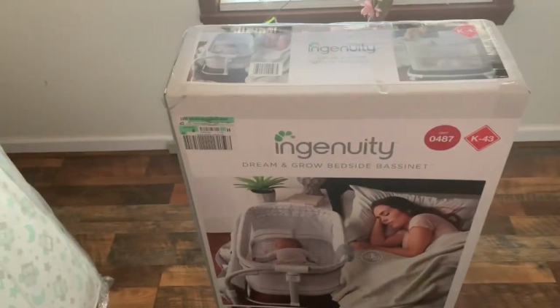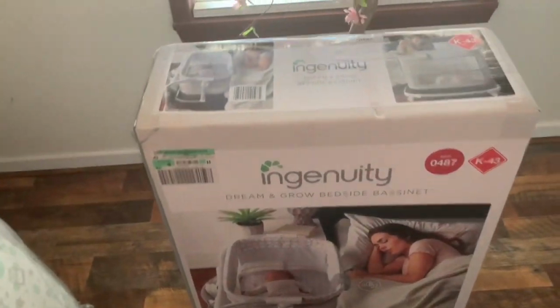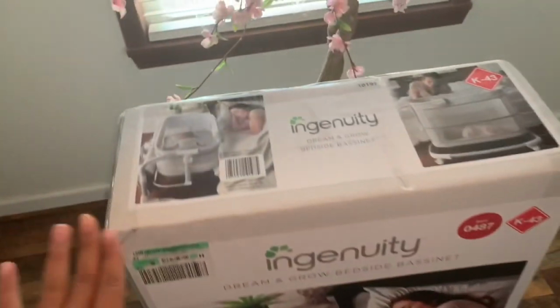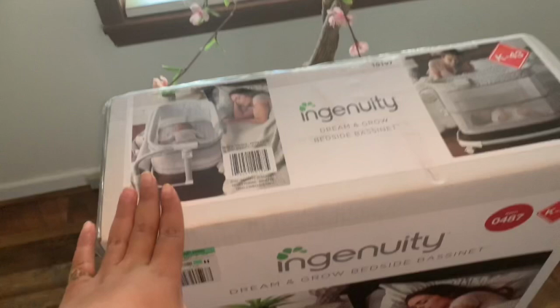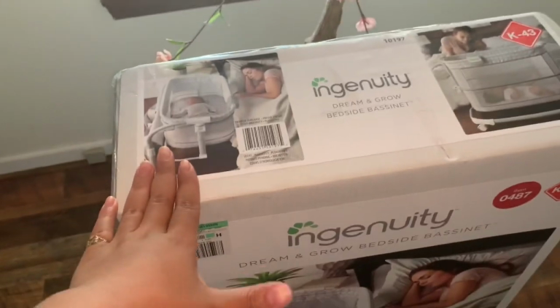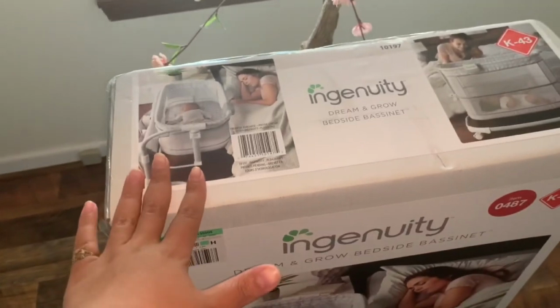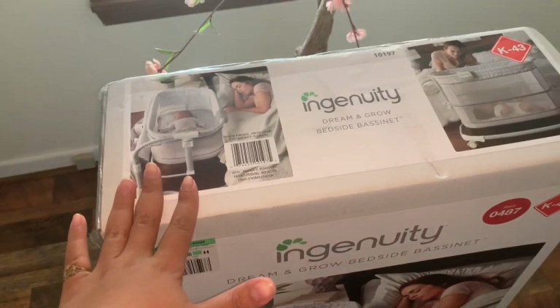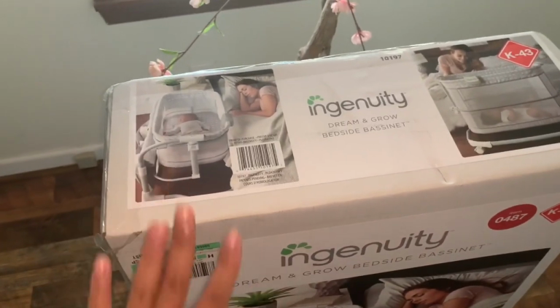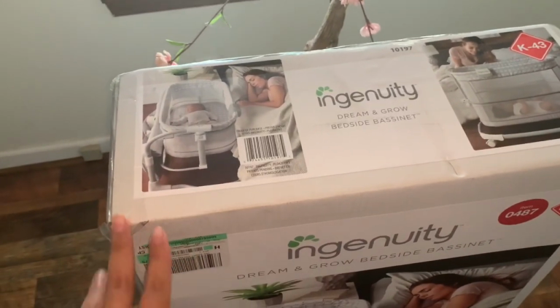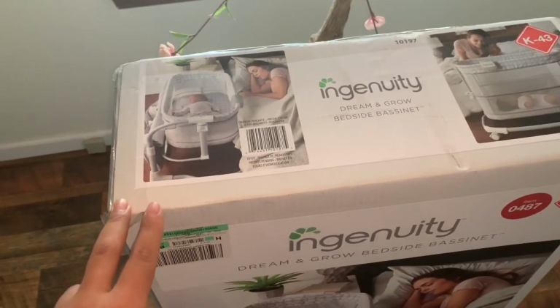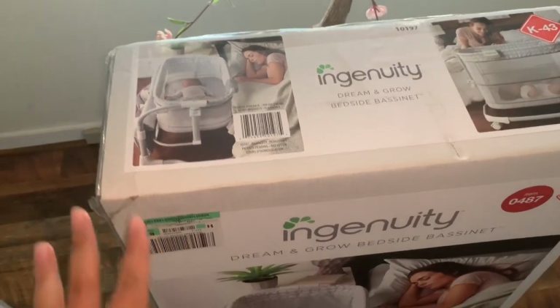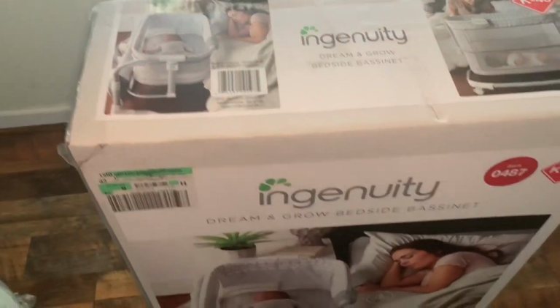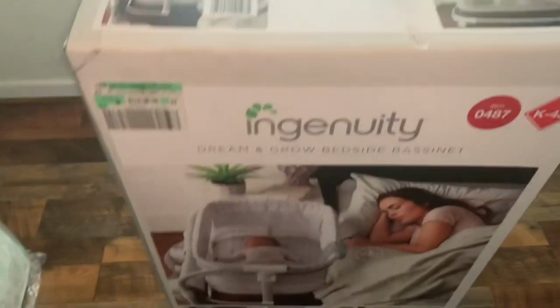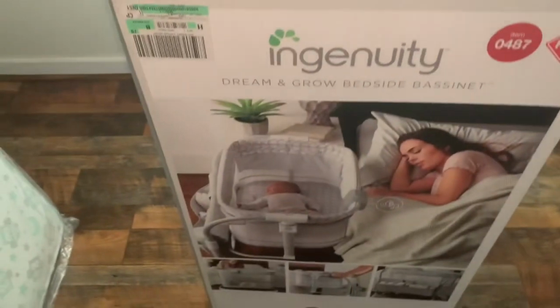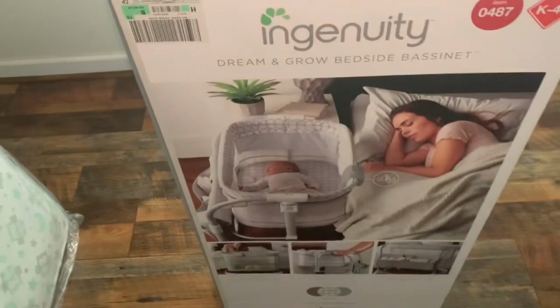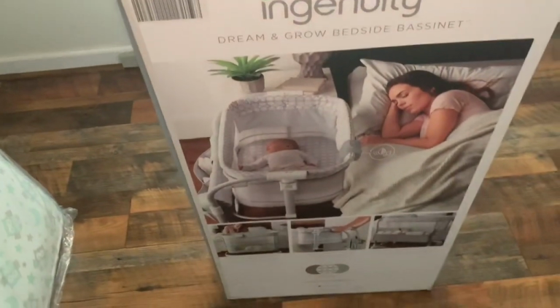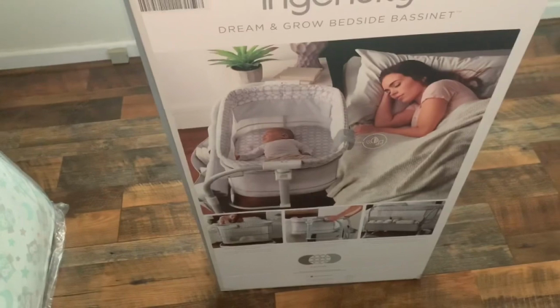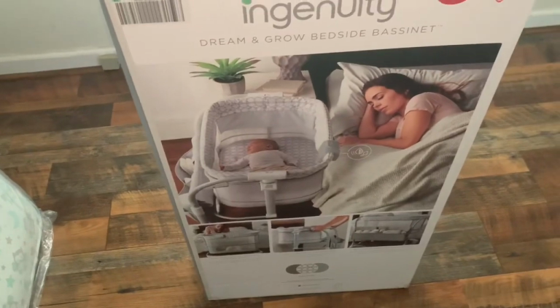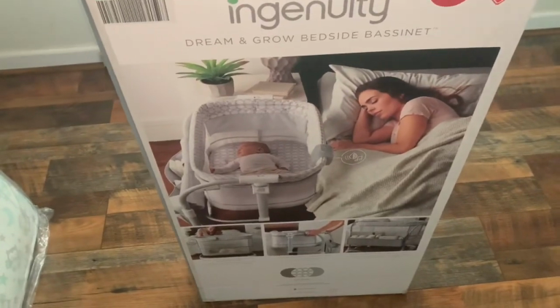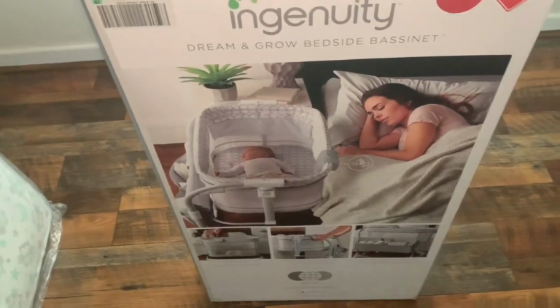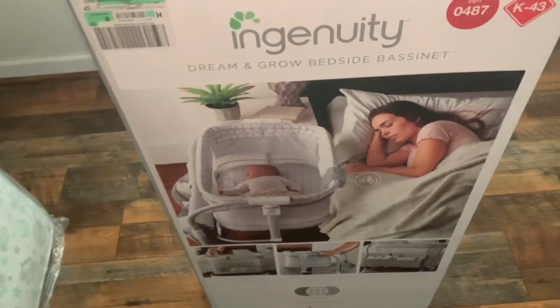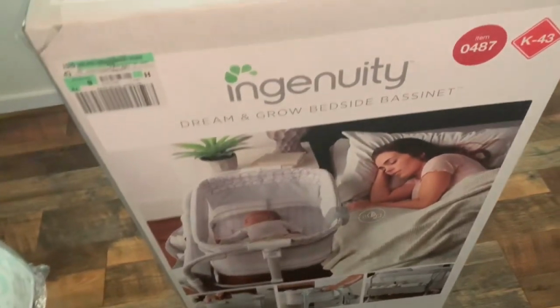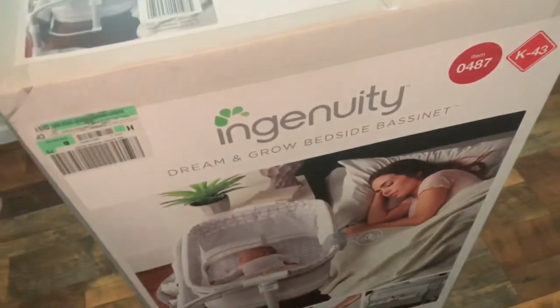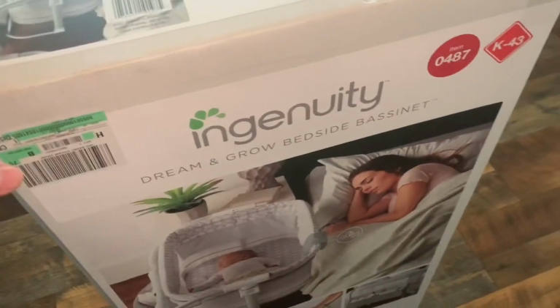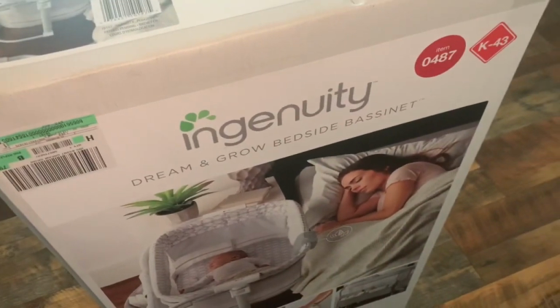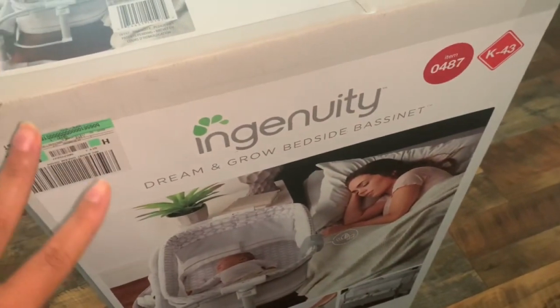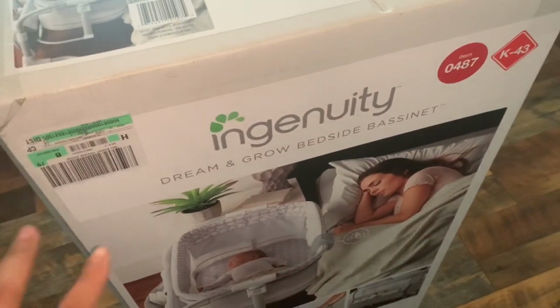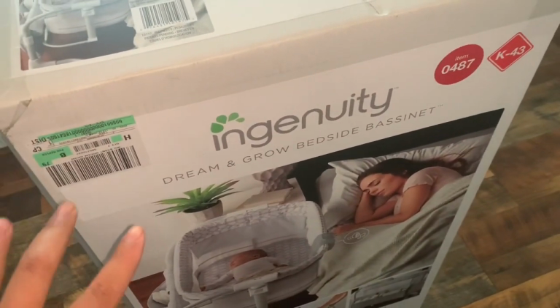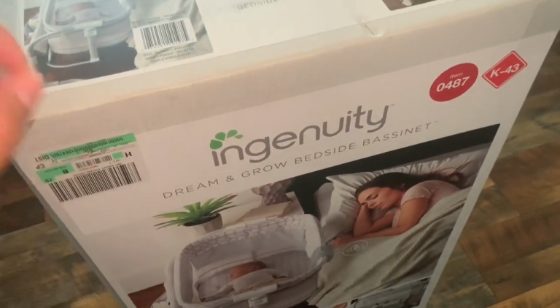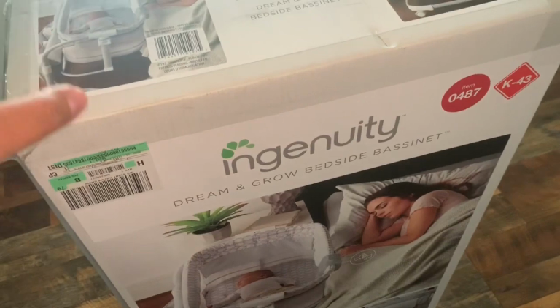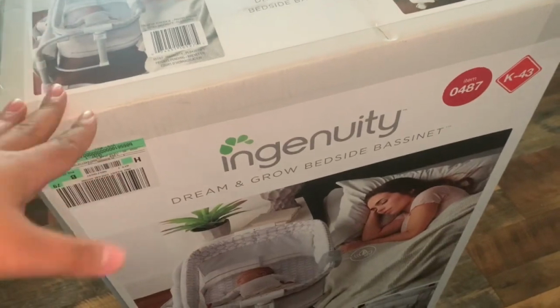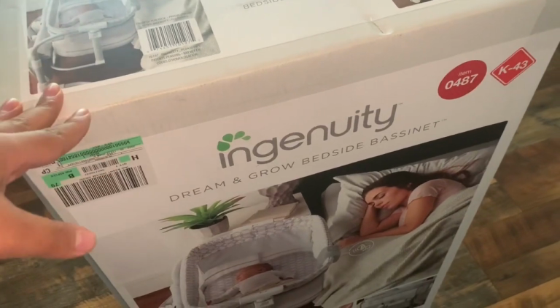First things first, I want to start off with this bassinet. I got this from Walmart, and I'm really going to be putting this to use because it's going to be mainly in my room — it's not even going to be in this room, but it's going to be in my room.